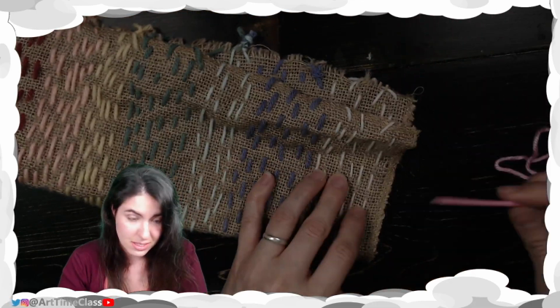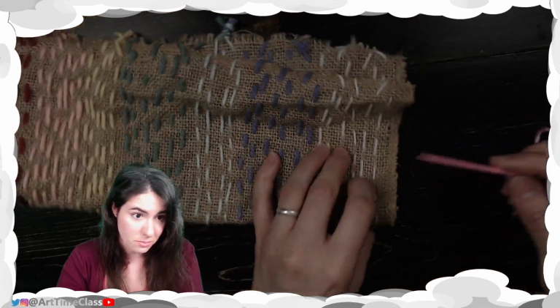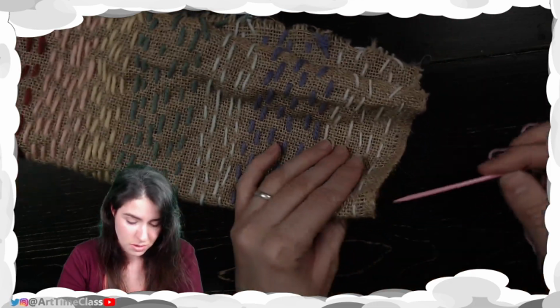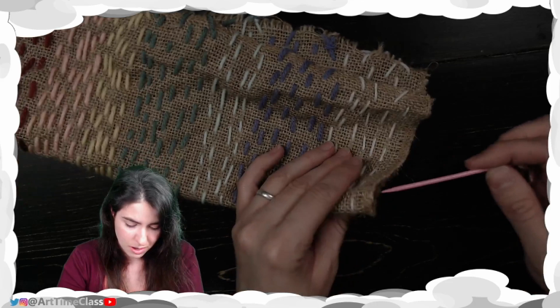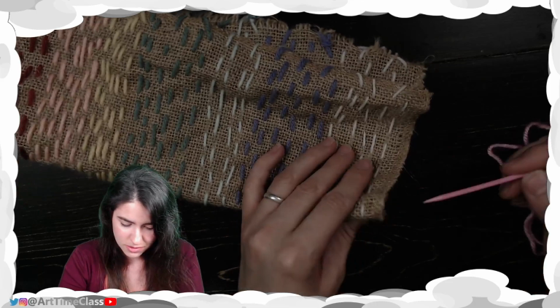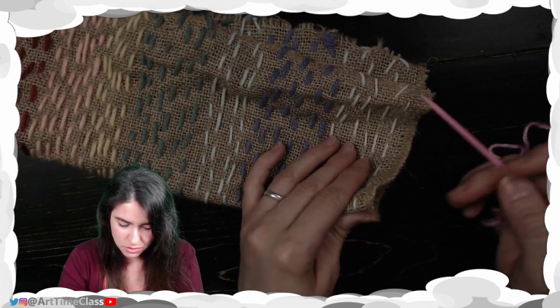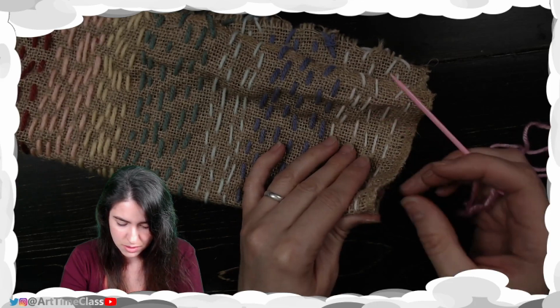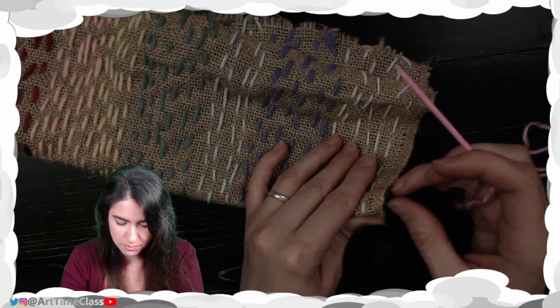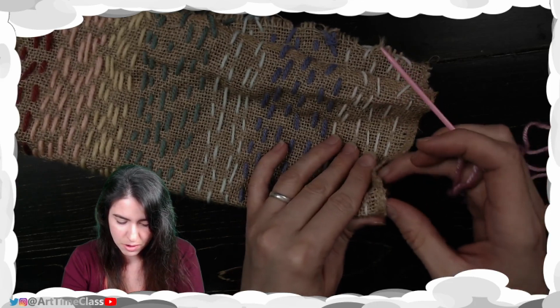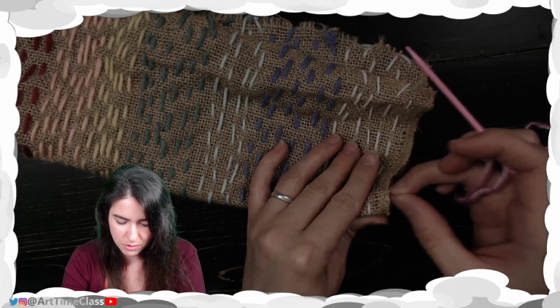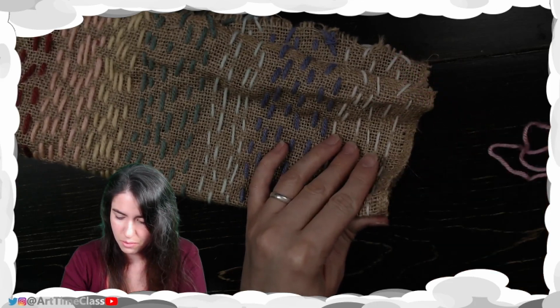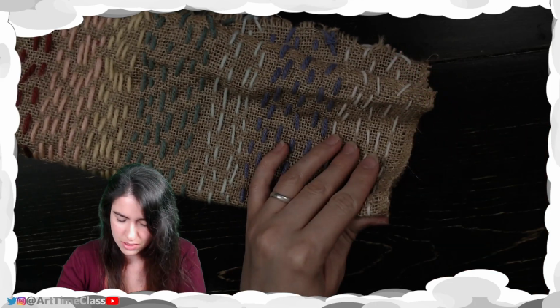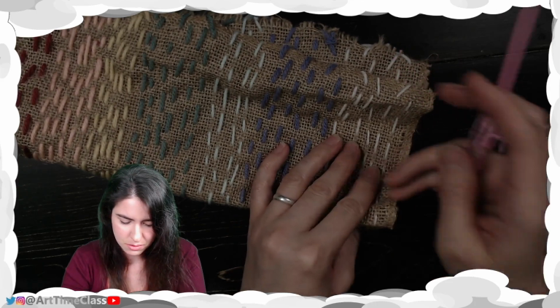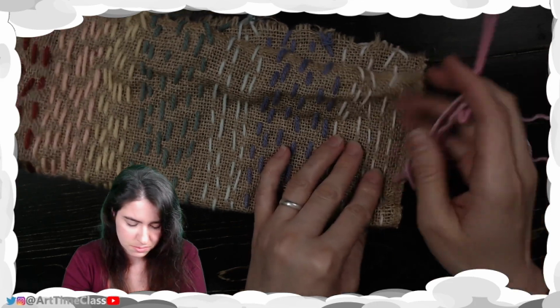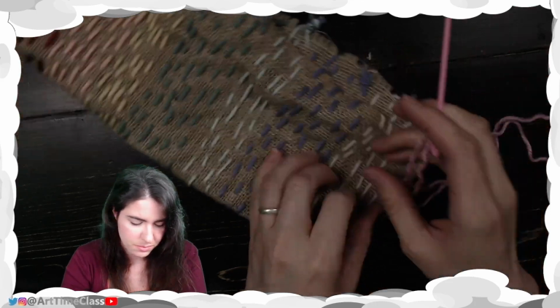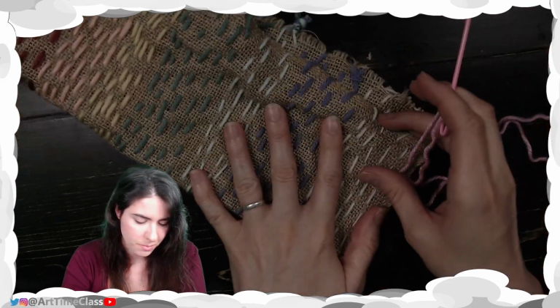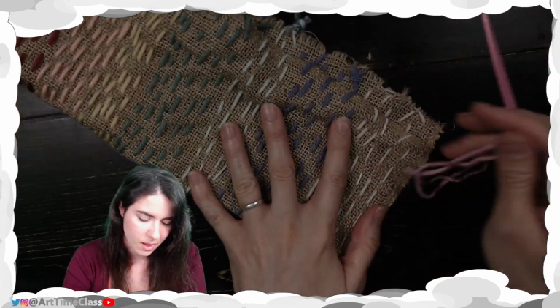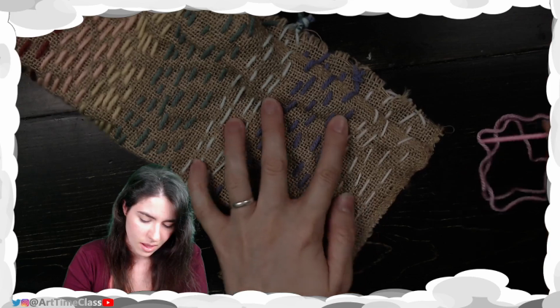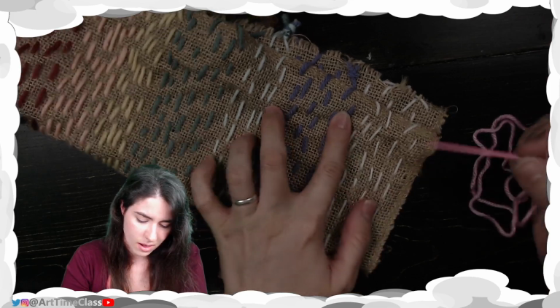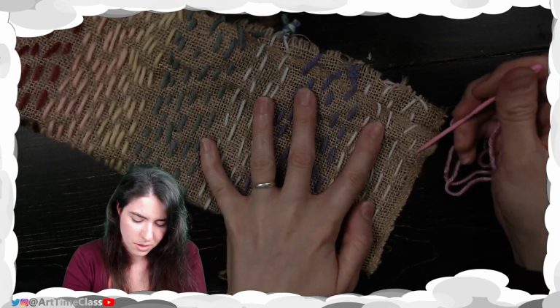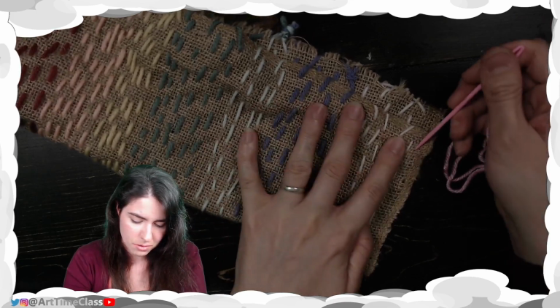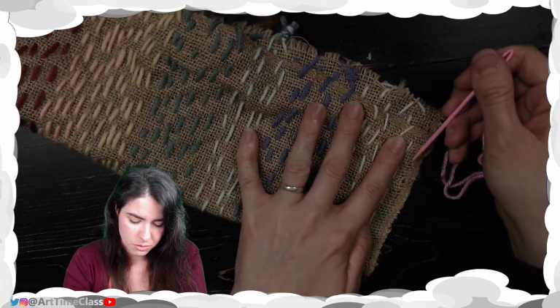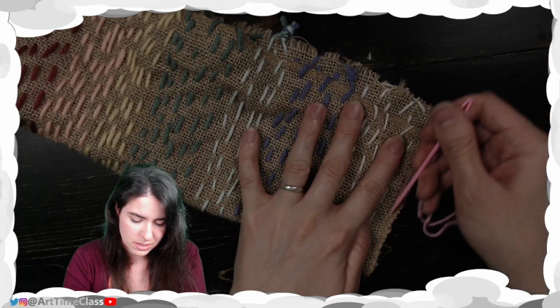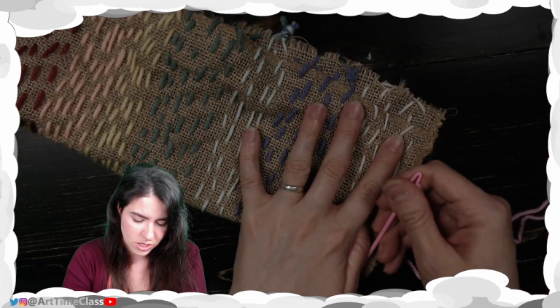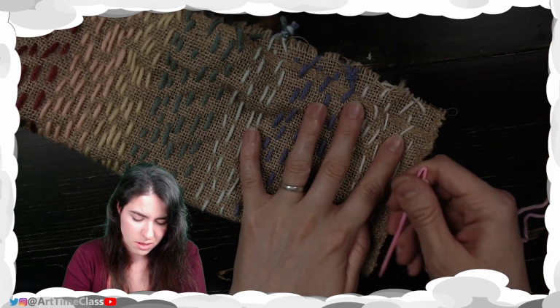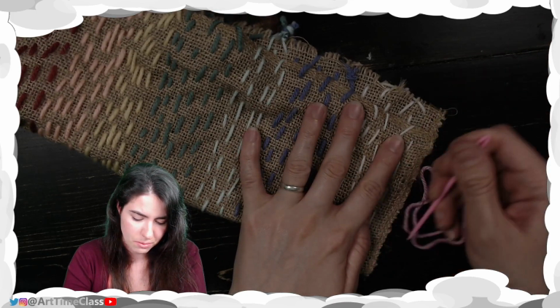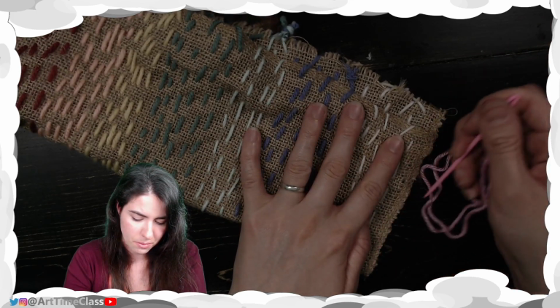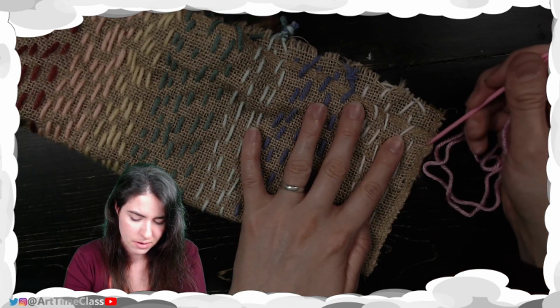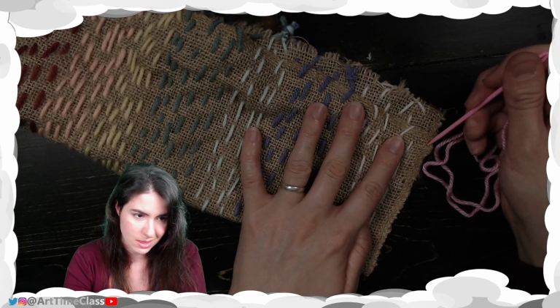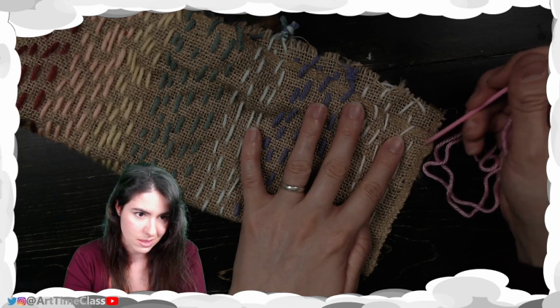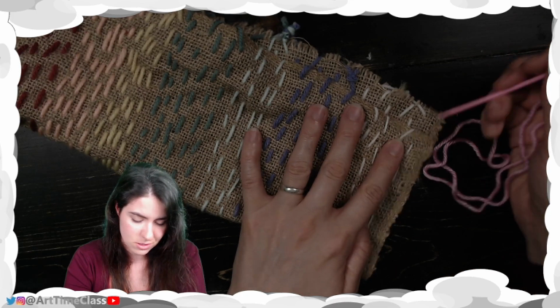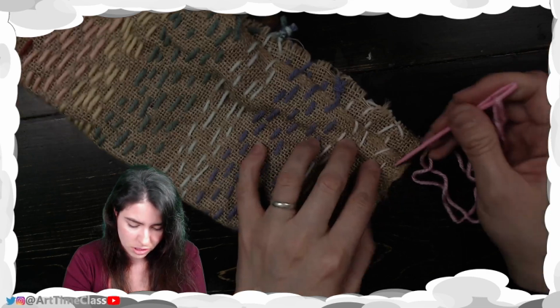This is optional — you do not have to do this part if you do not want to. I'm going to do the running stitch down, and I'm going to wrap around in this direction.